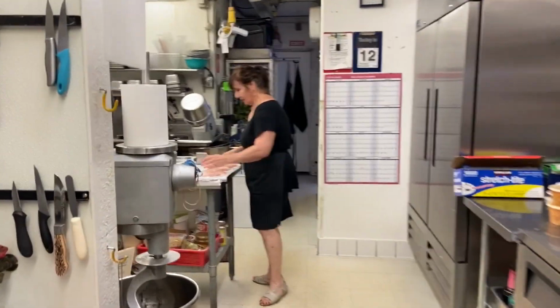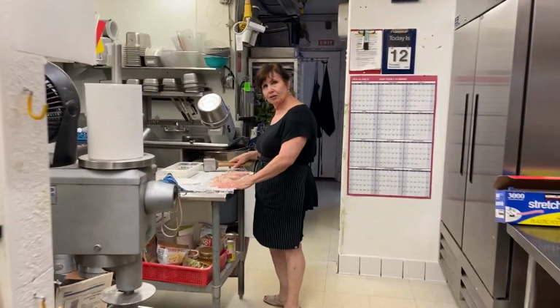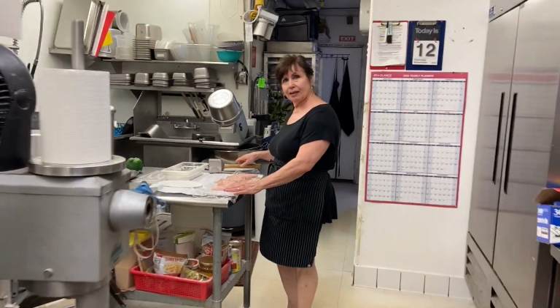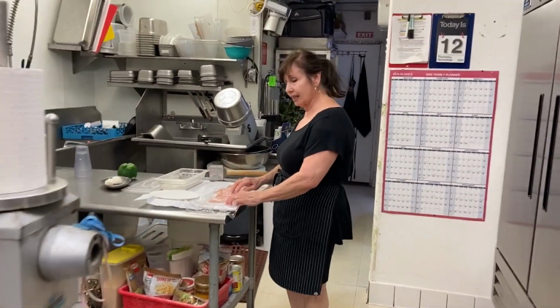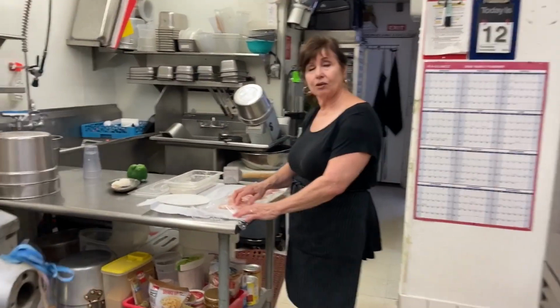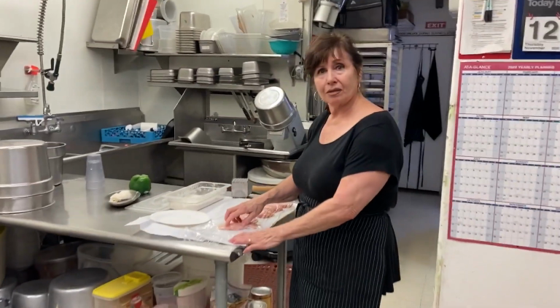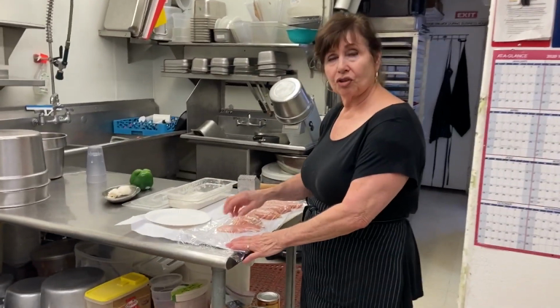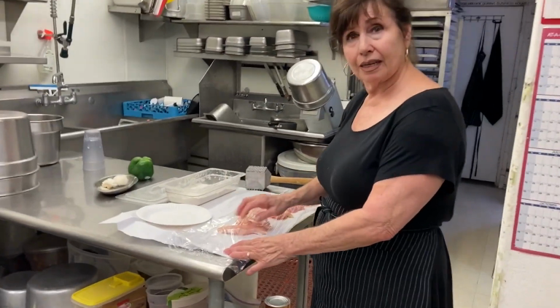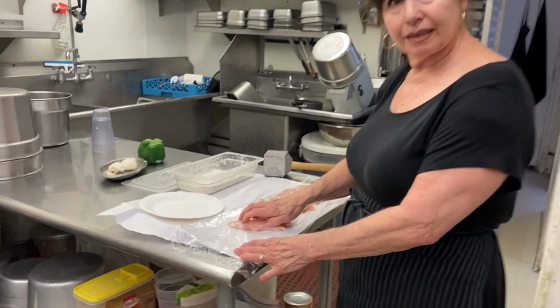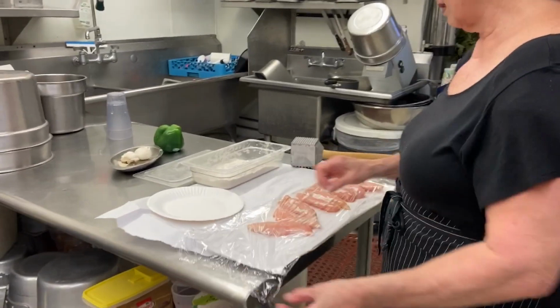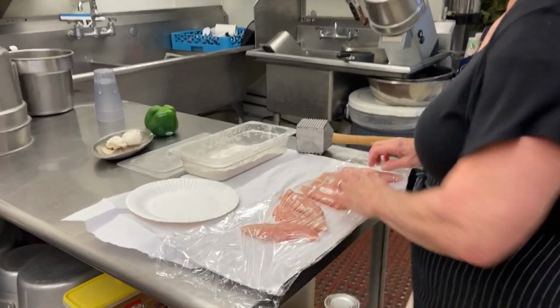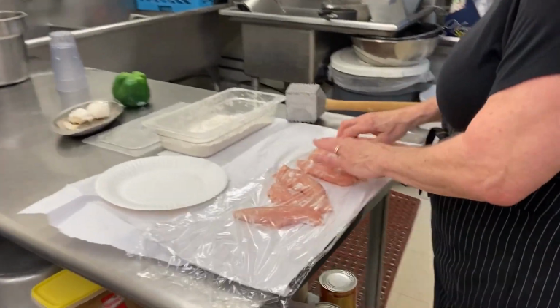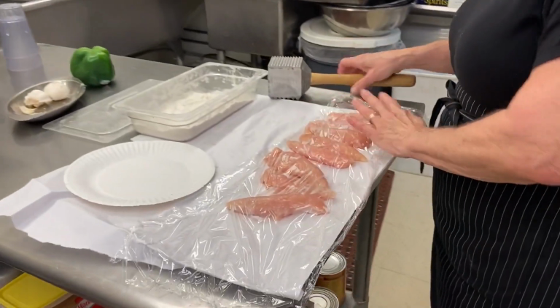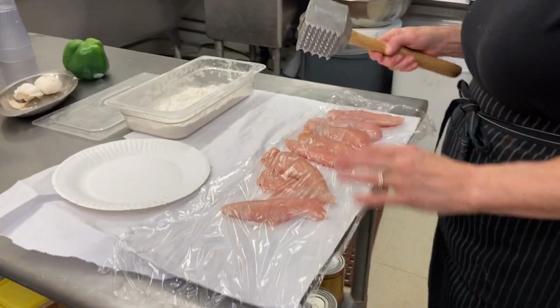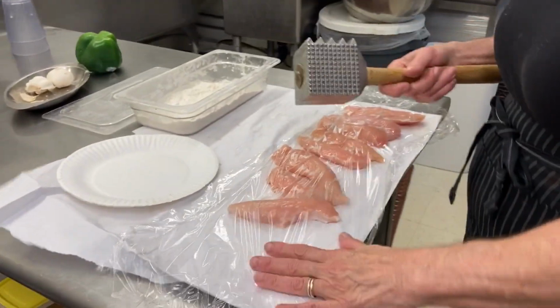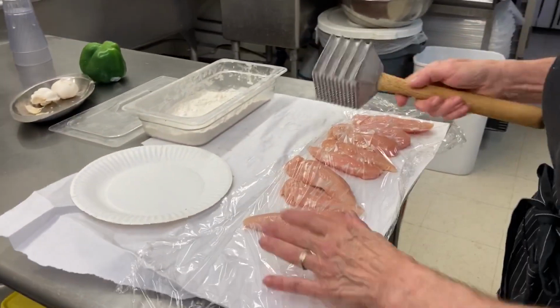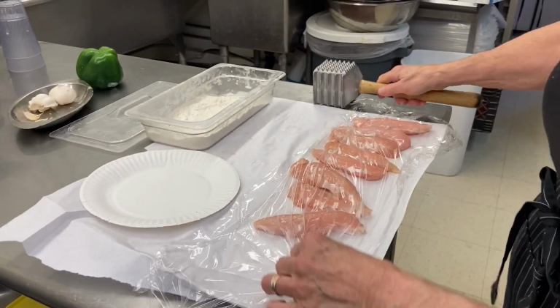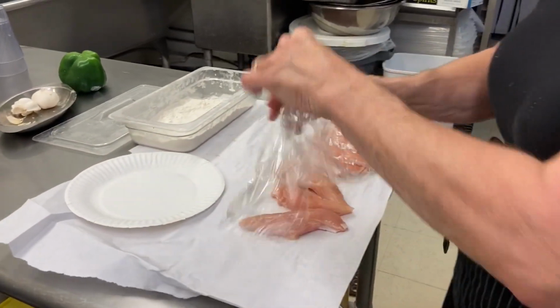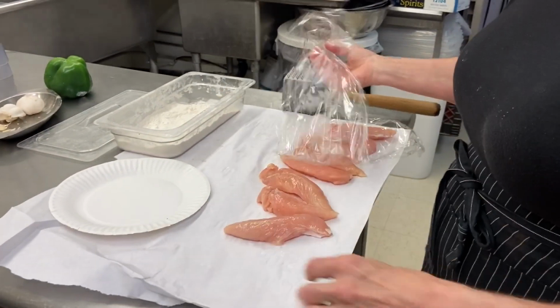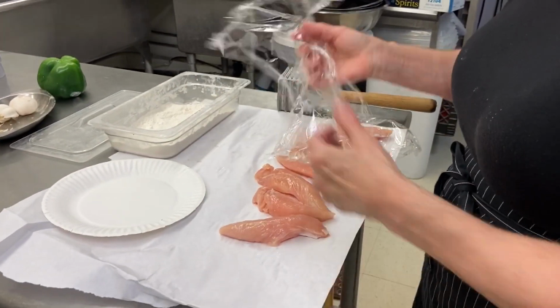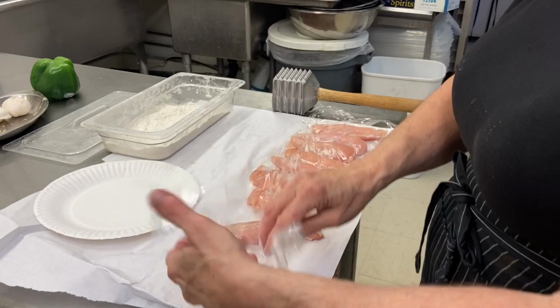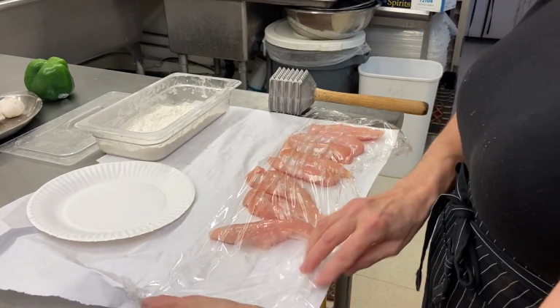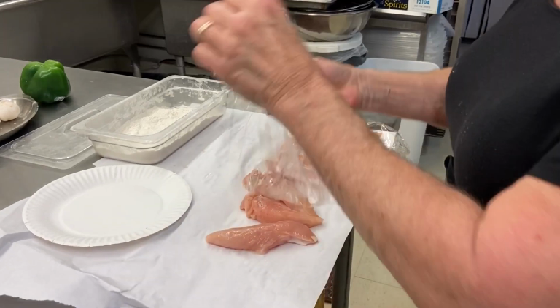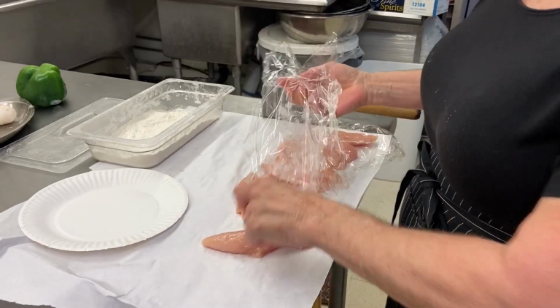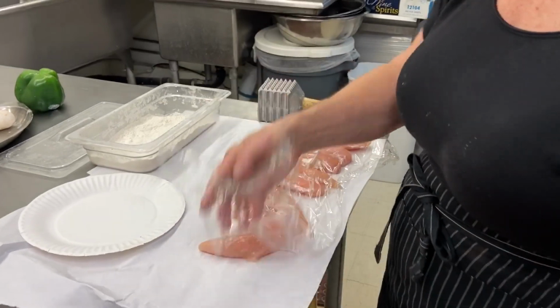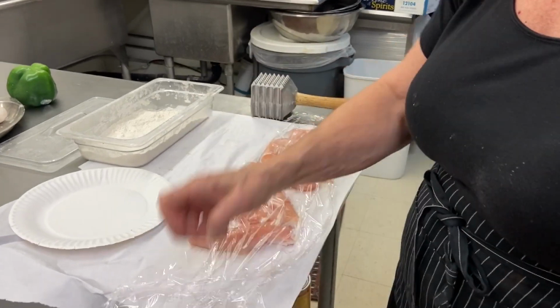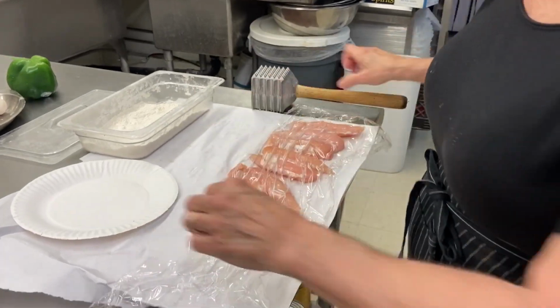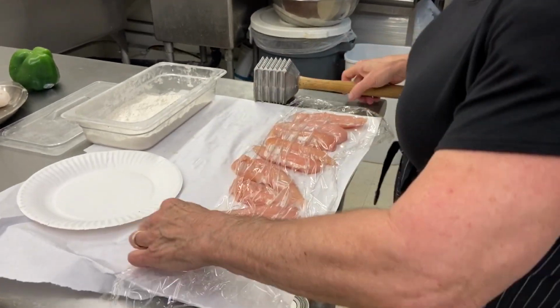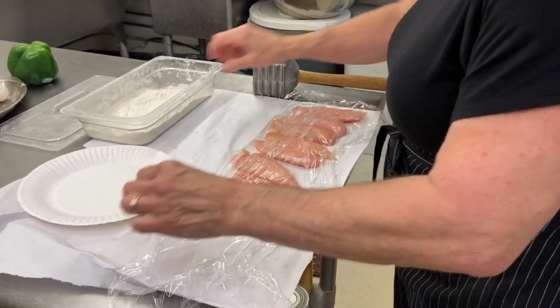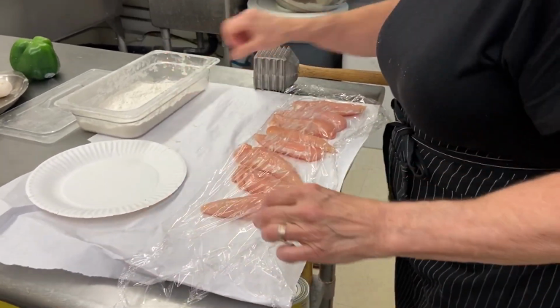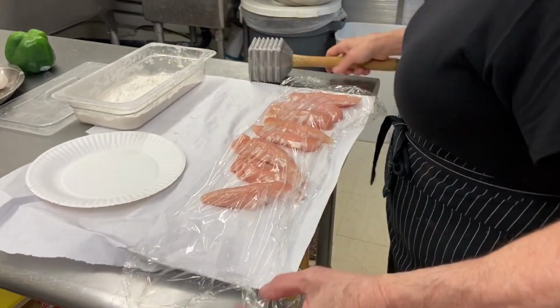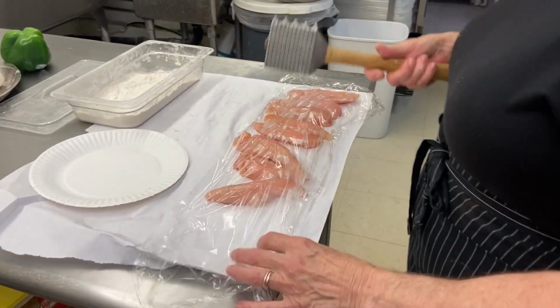Let's start with chicken tenders — chicken tender loins. You rinse them, you pat them dry. If there's a membrane, you can peel it off or cut it off. This is how we get our chicken.